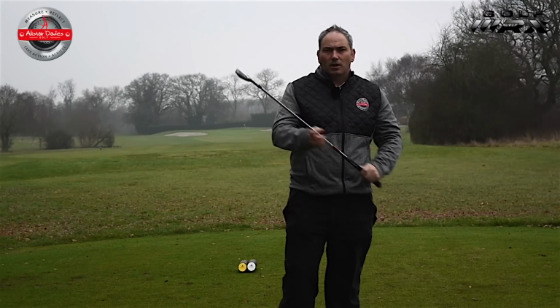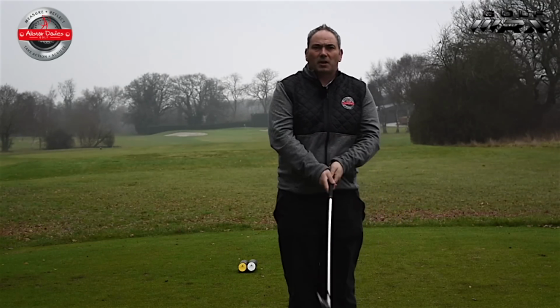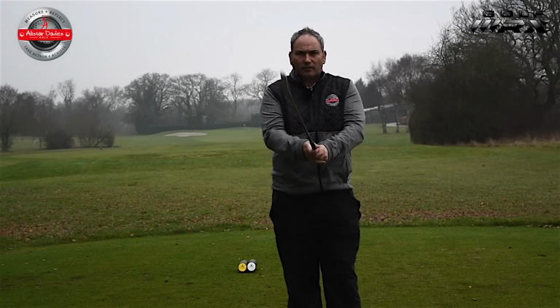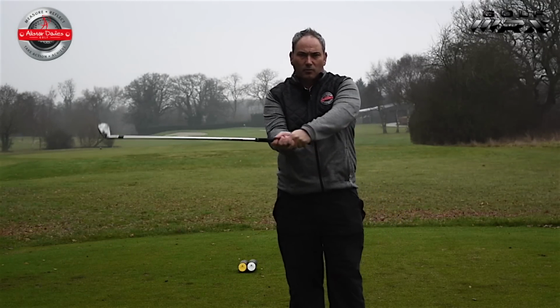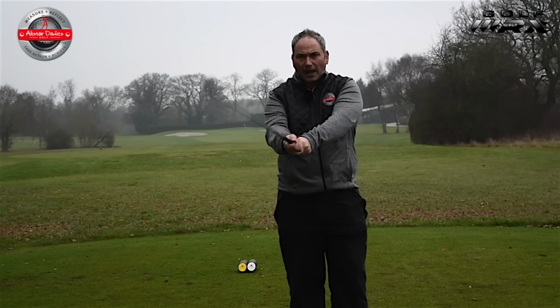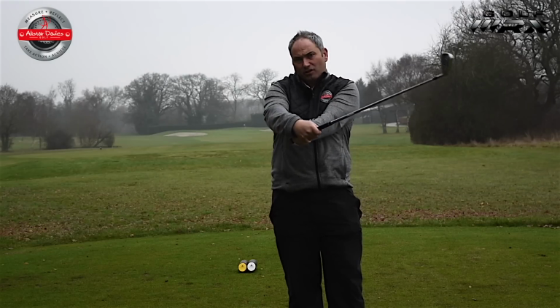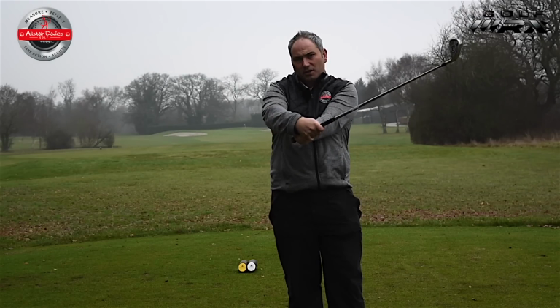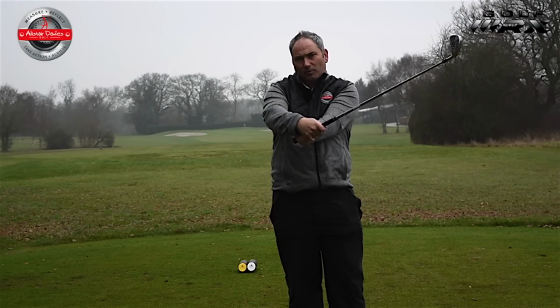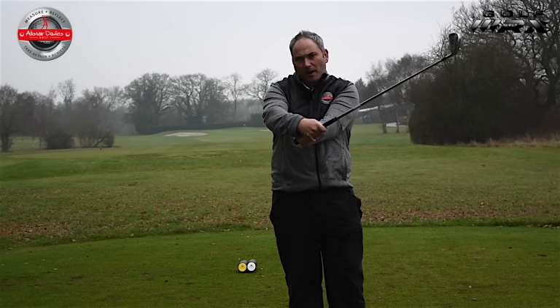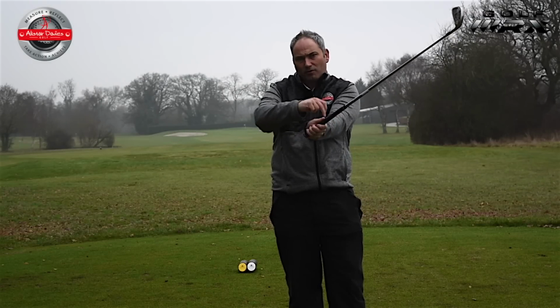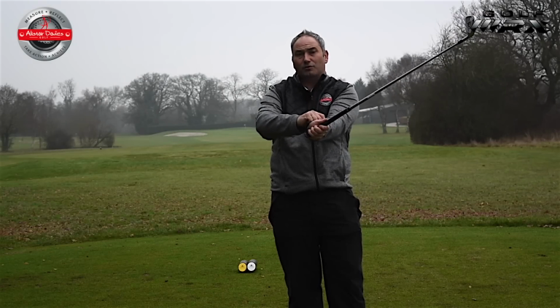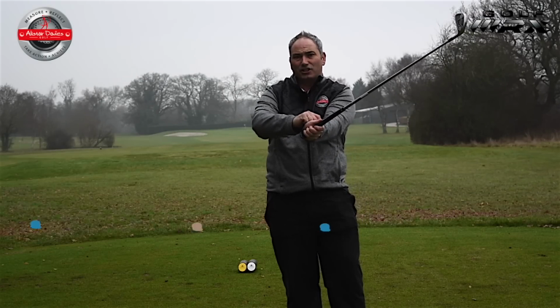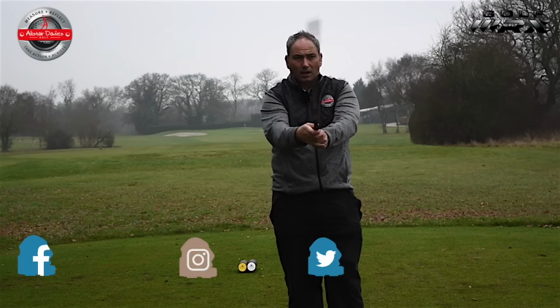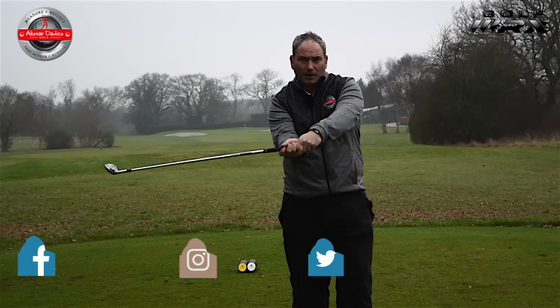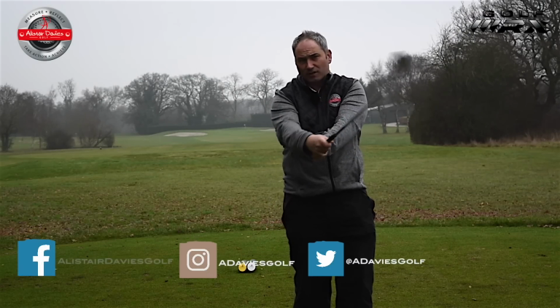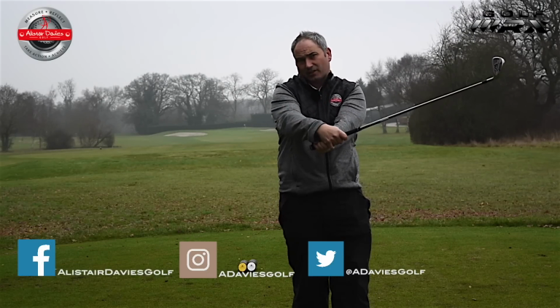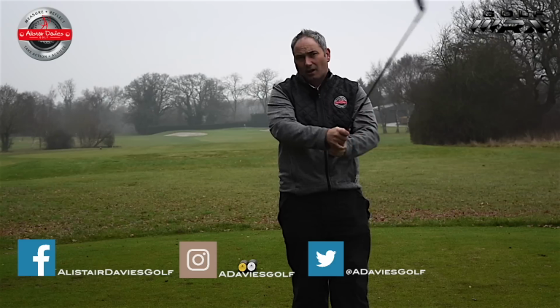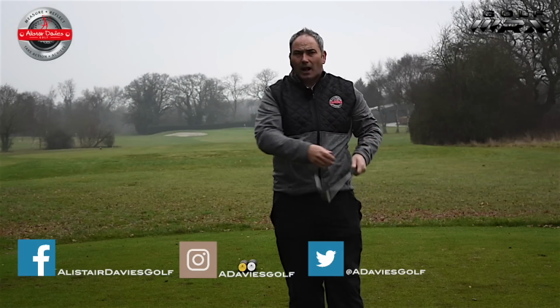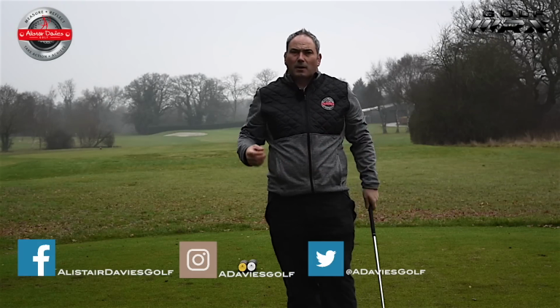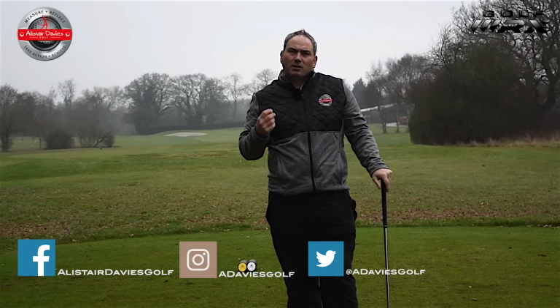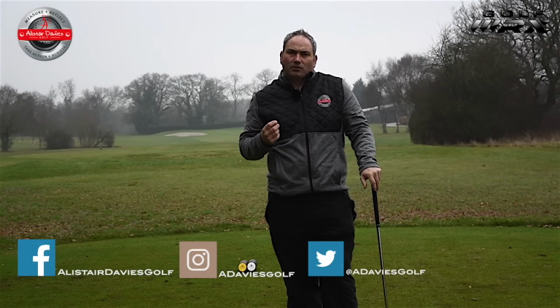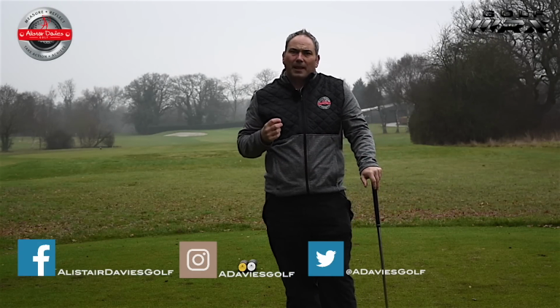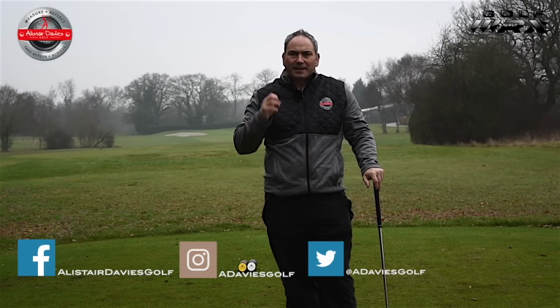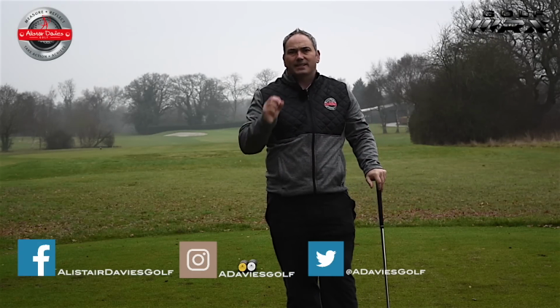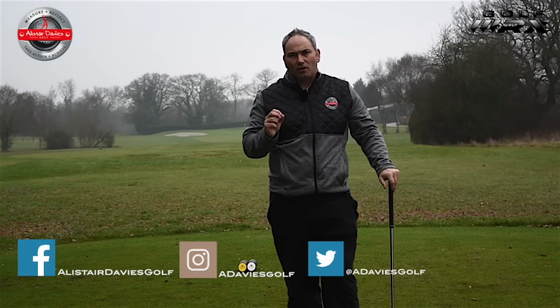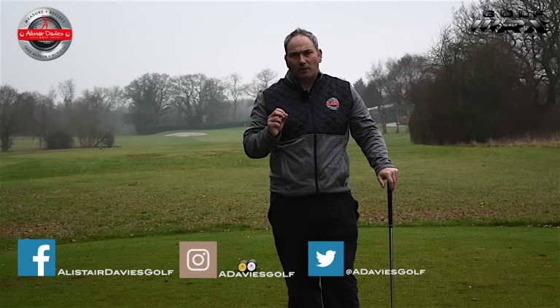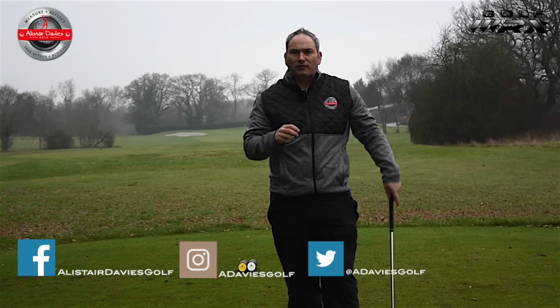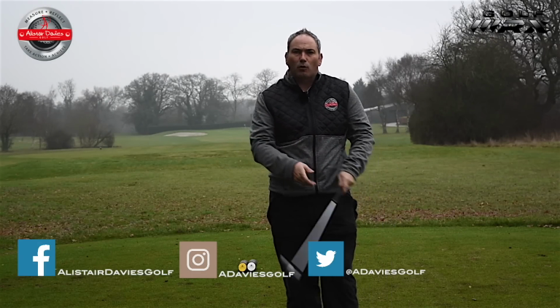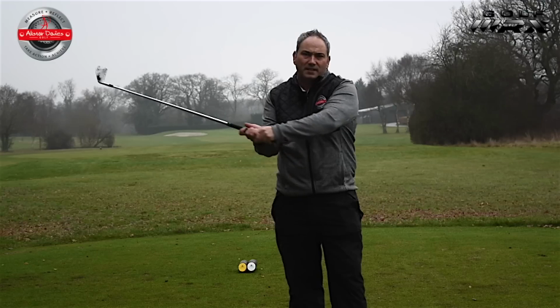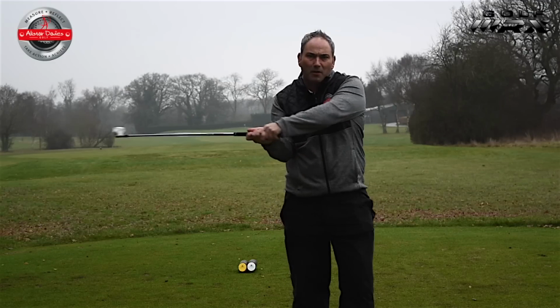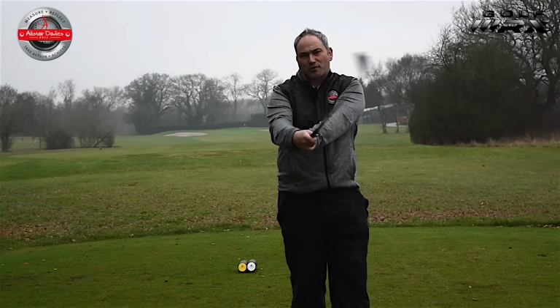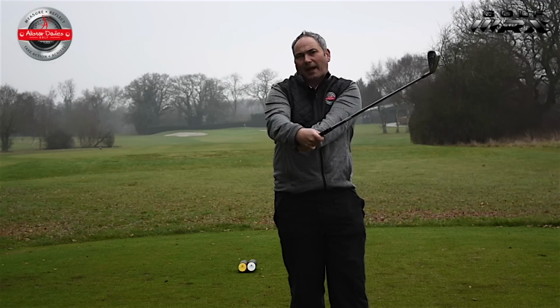Just to be clear, the flip is when the hands go into this shape through impact, where the wrist goes into extension and the club head overtakes. As I've said before in some of my videos, some players might need some of this in the golf swing, but we definitely do not want this to happen pre-impact.